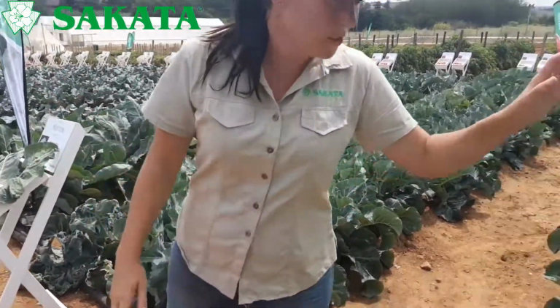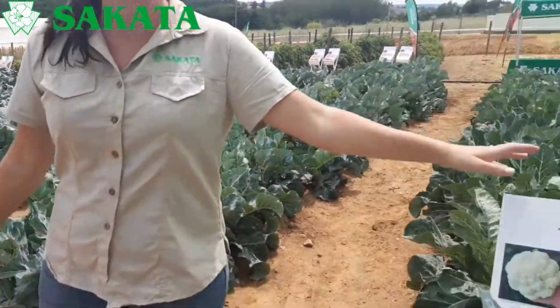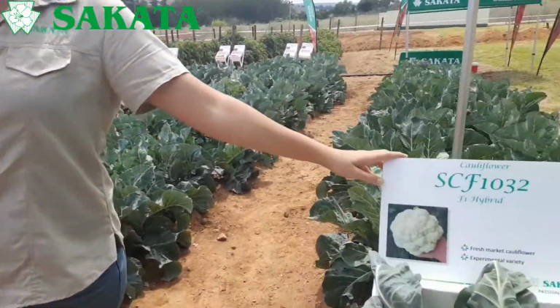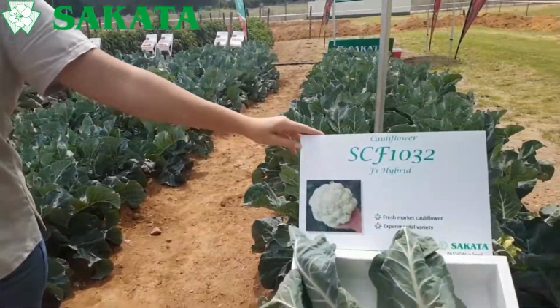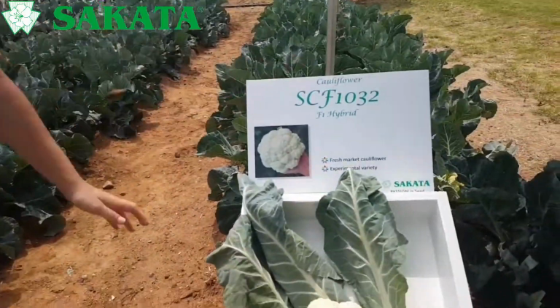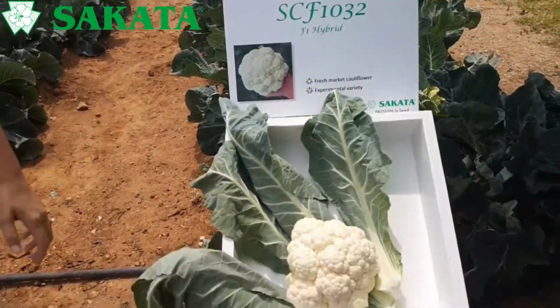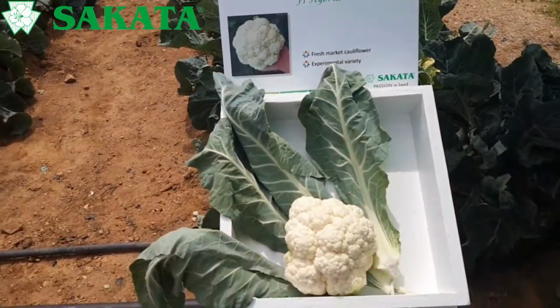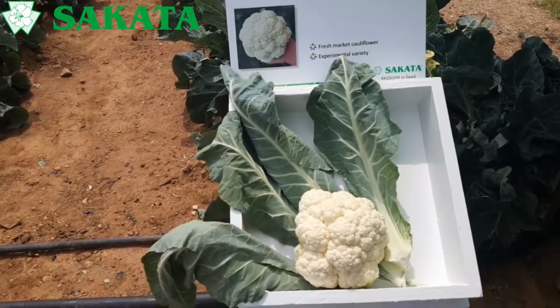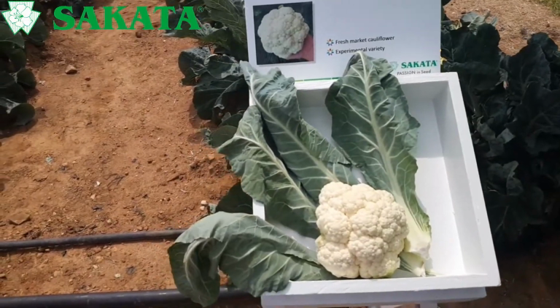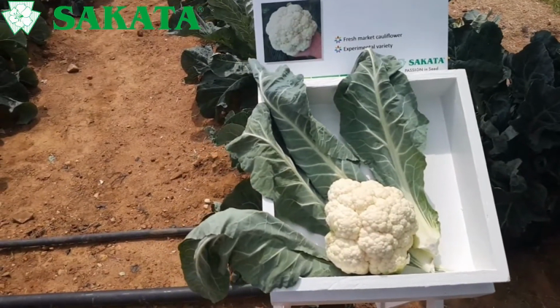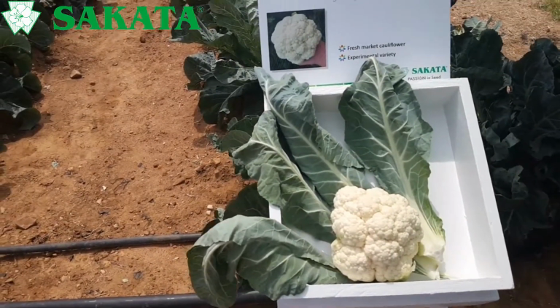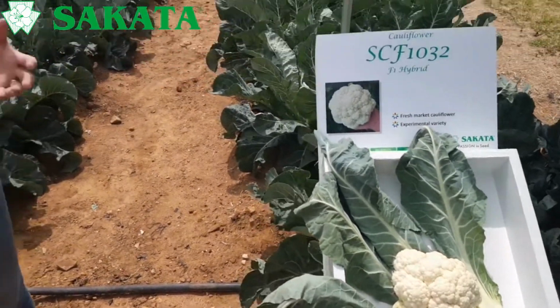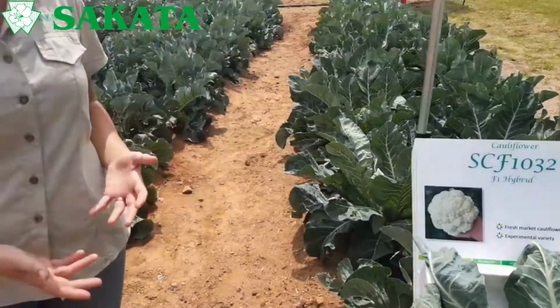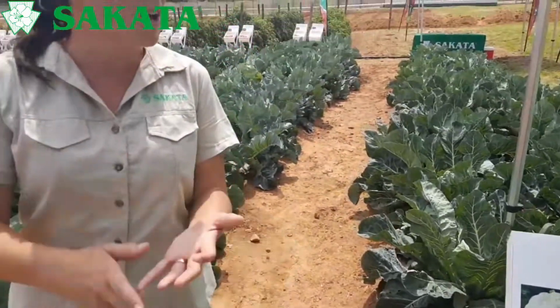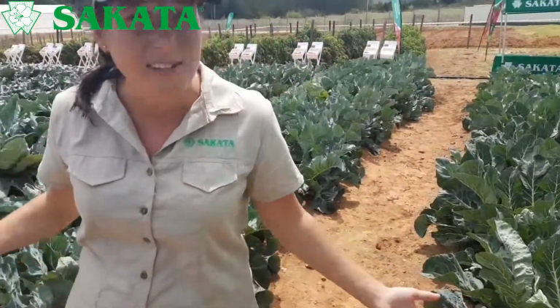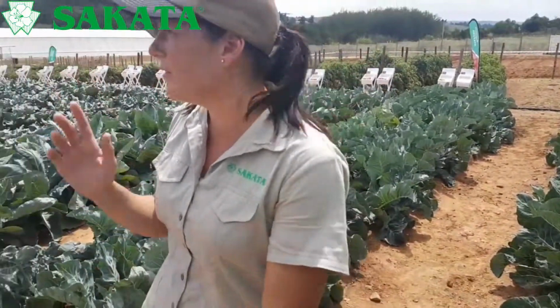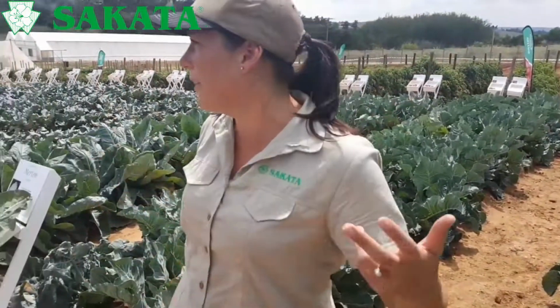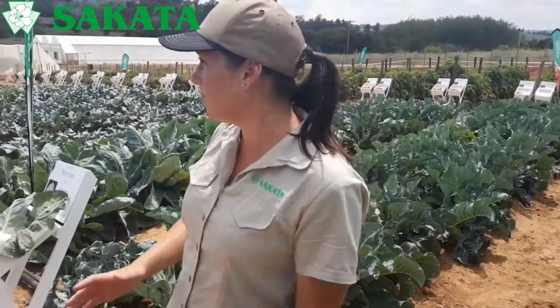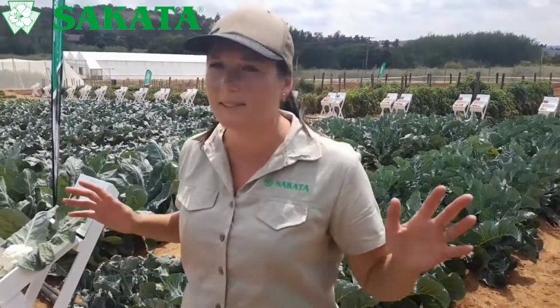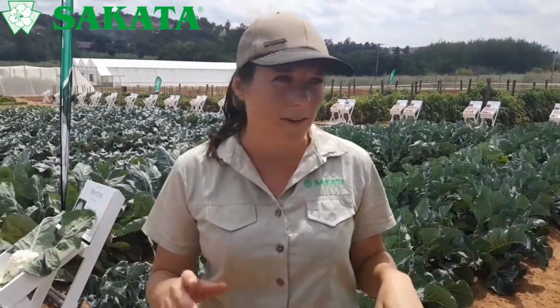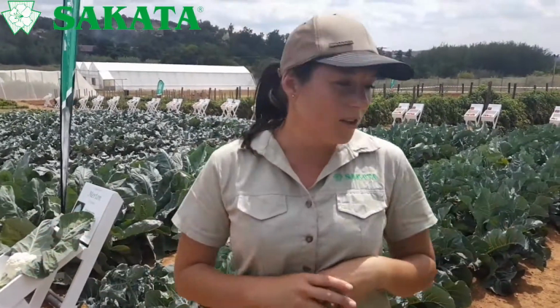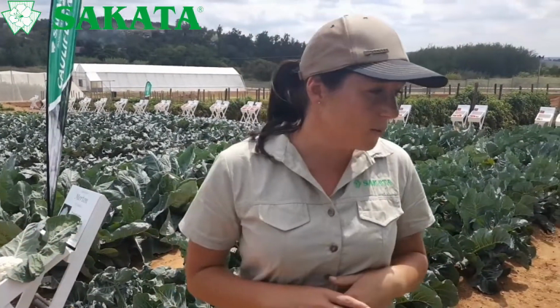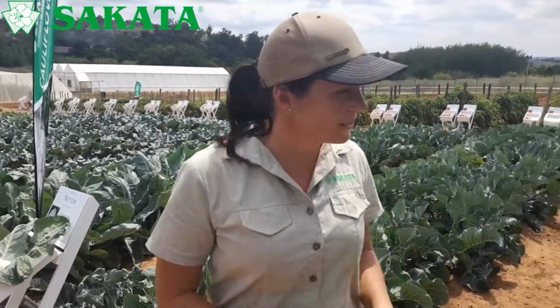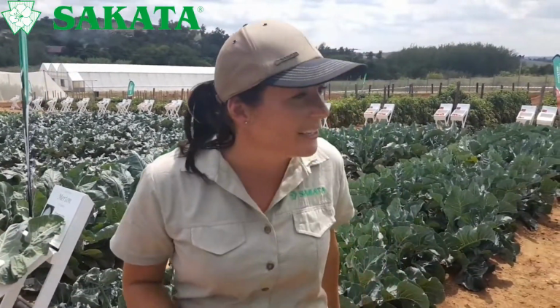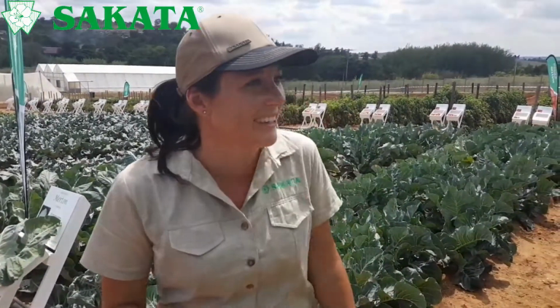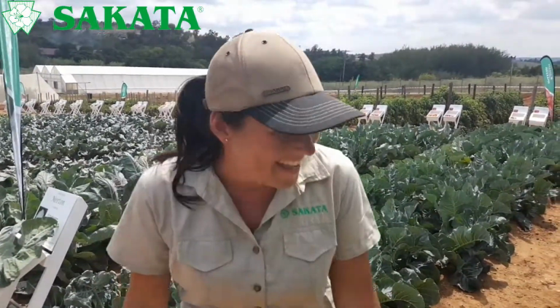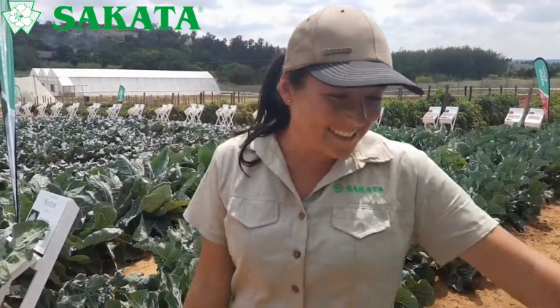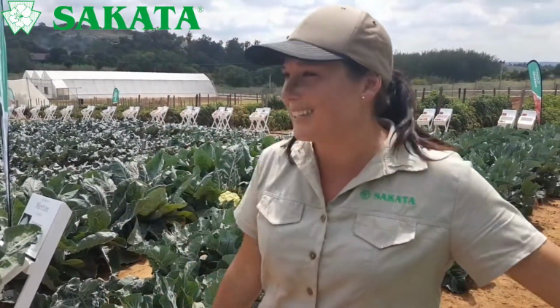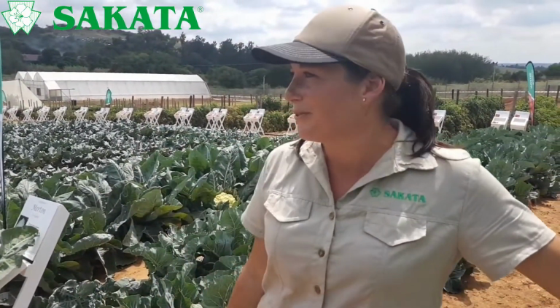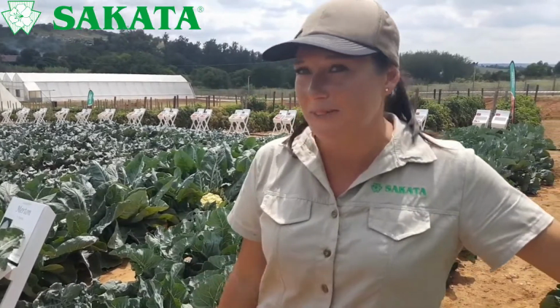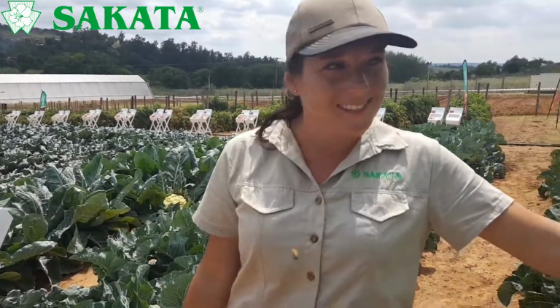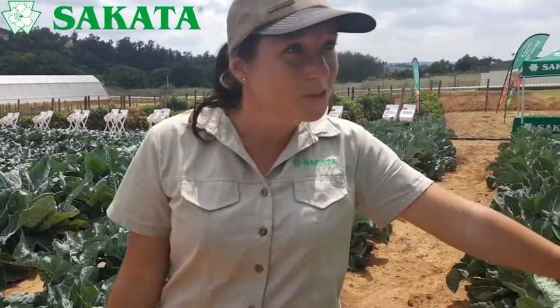We'll start with the cauliflowers. Cauliflower picked up recently because of the whole banting thing - there's cauliflower rice and cauliflower pancakes and all that stuff. I only tried it once and it wasn't that great, so I still like to eat it the old-fashioned way with cheese and sauce.